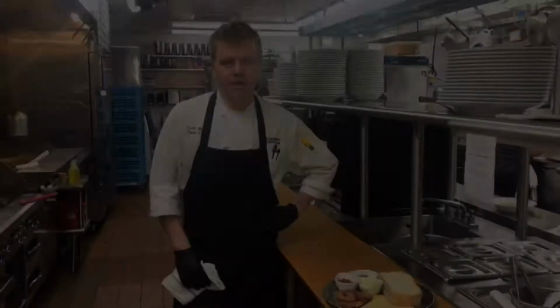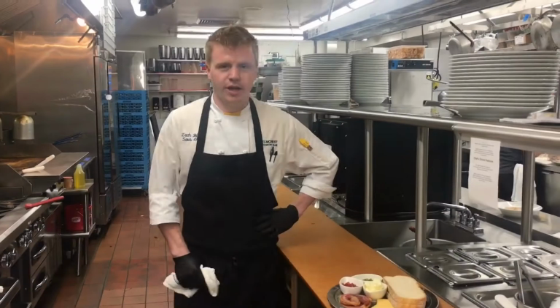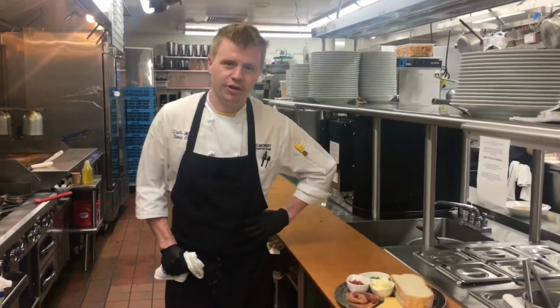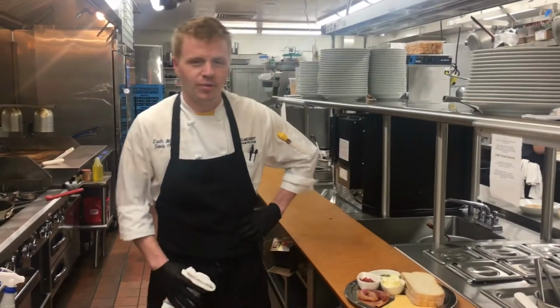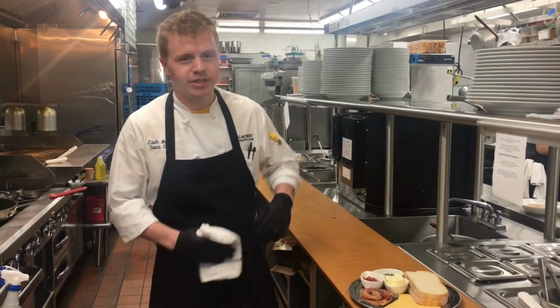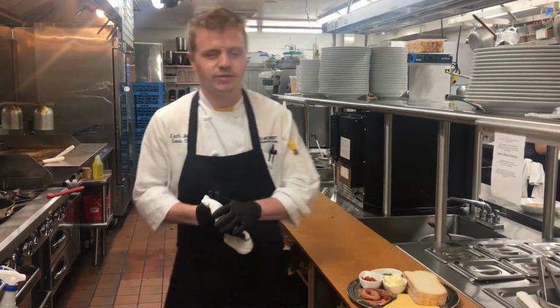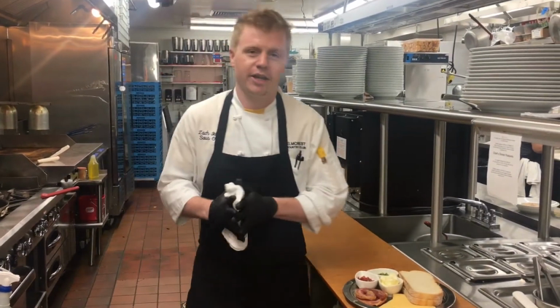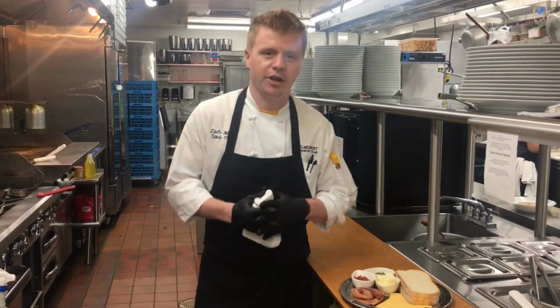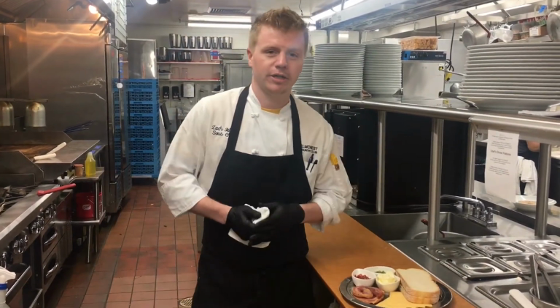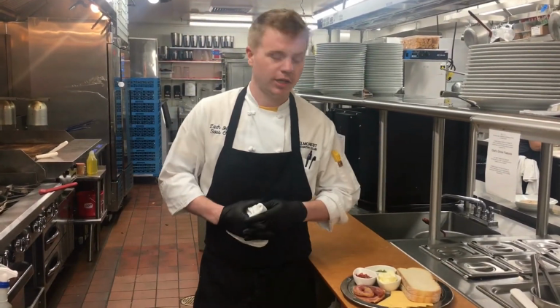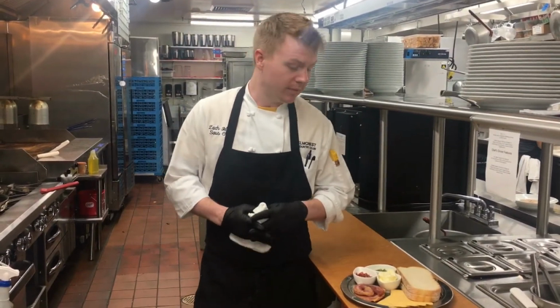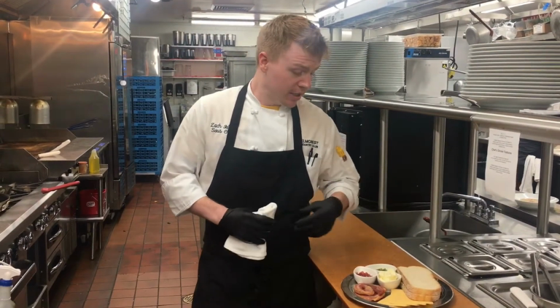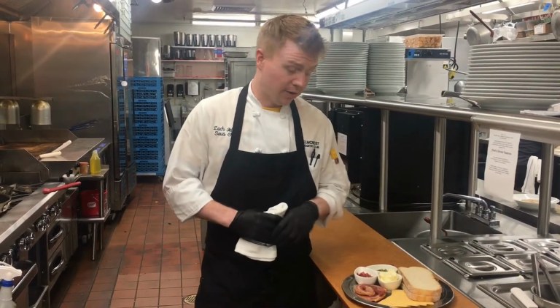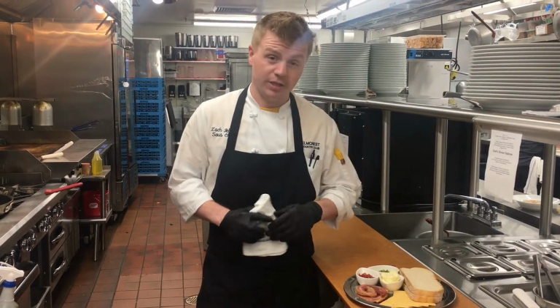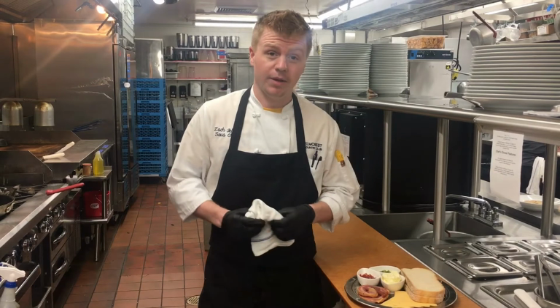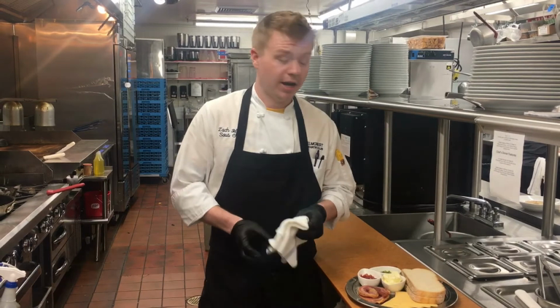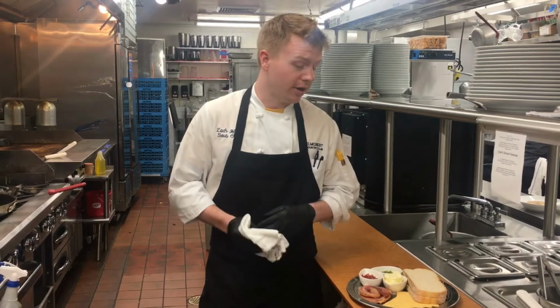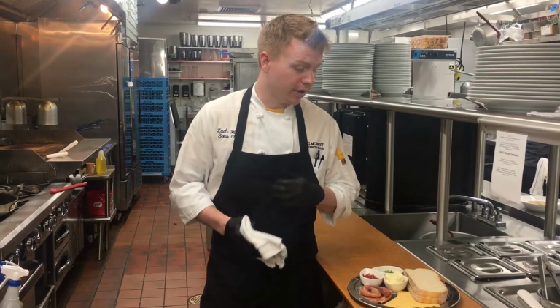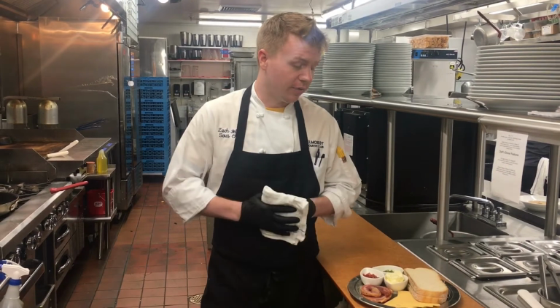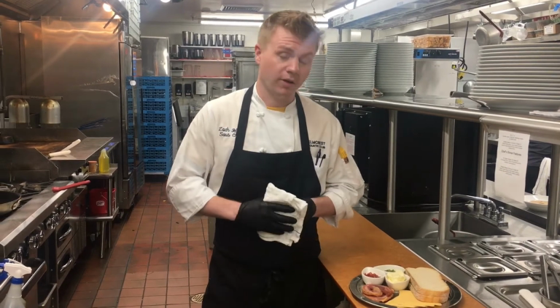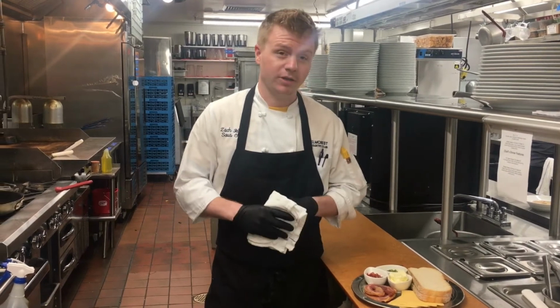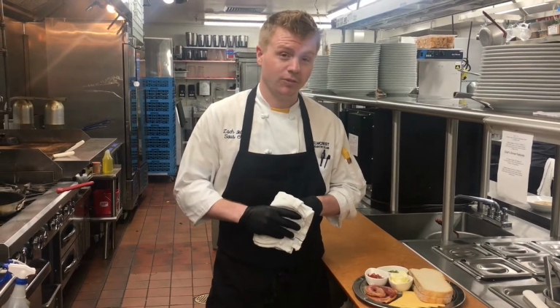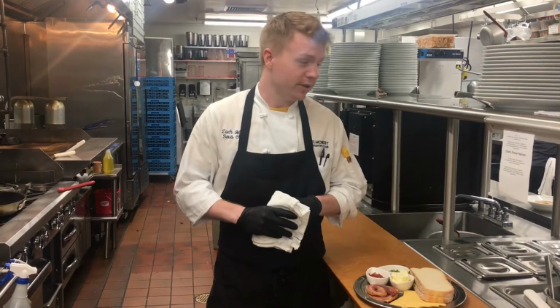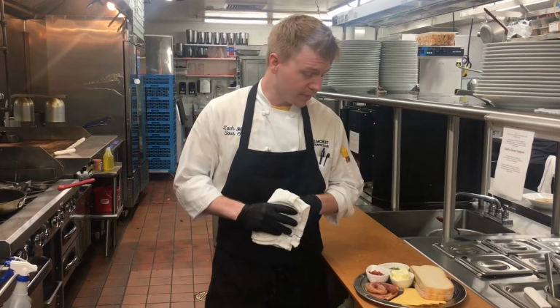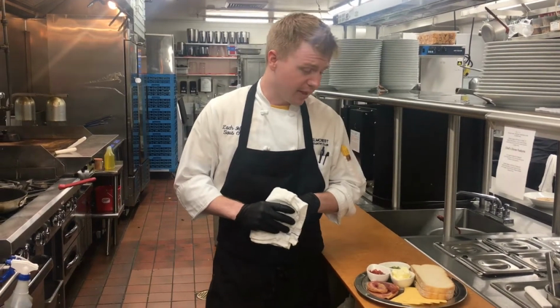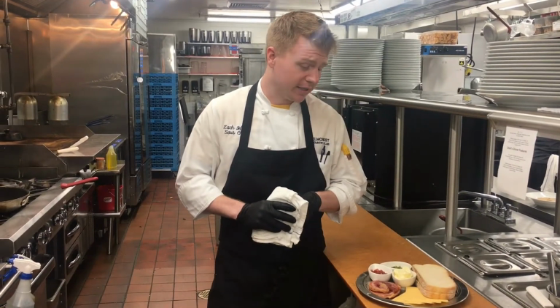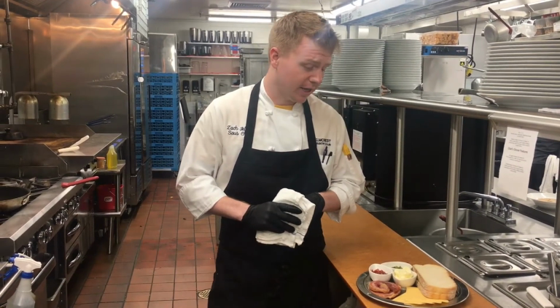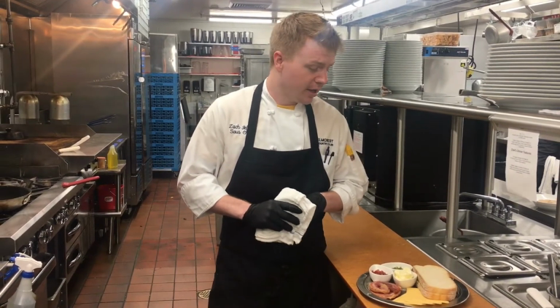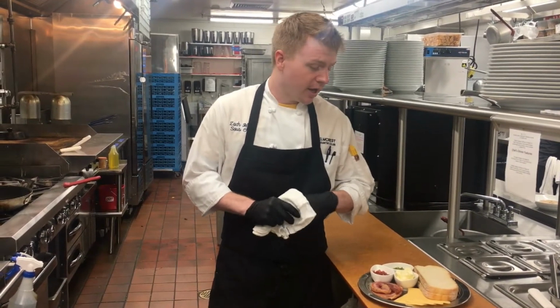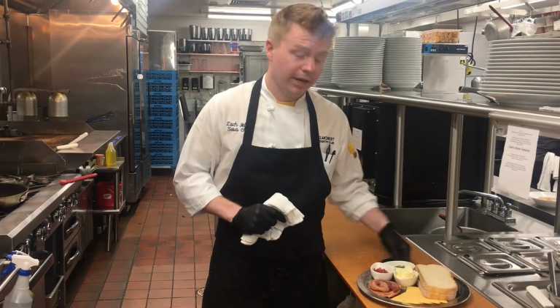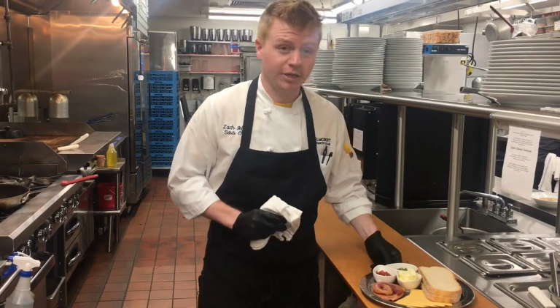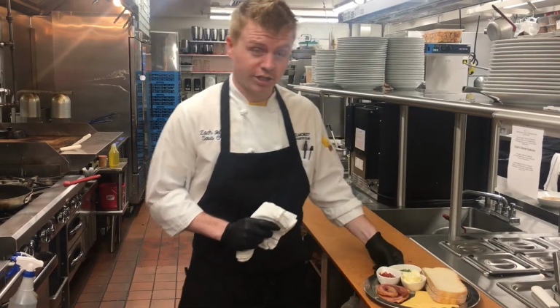Good afternoon, everybody. This is Chef Zach here at Elmcrest Country Club. Today we're going to be demonstrating how to cook one of our lunch features this week — the BLT Grilled Cheese.